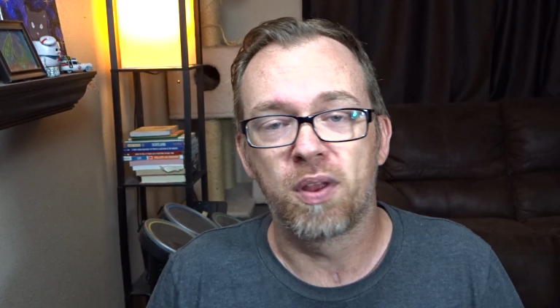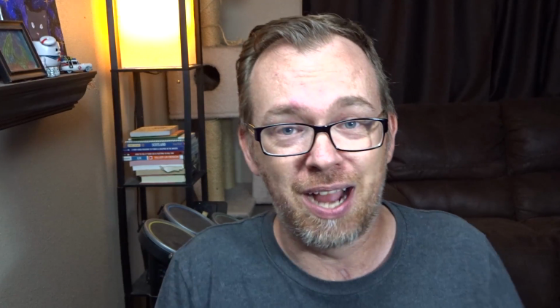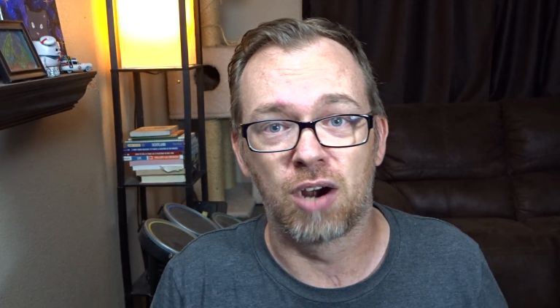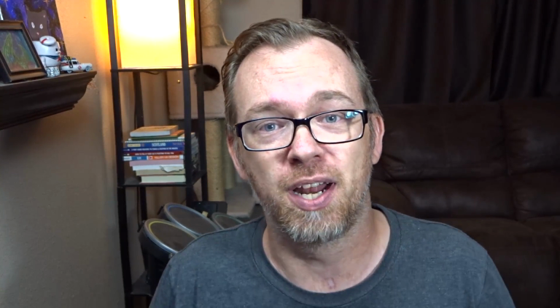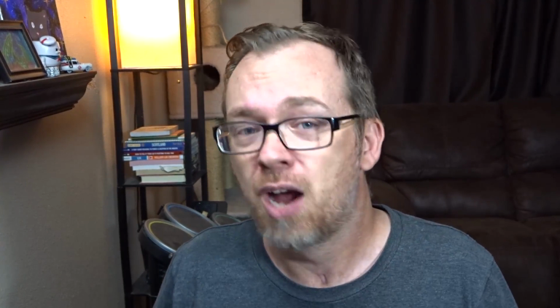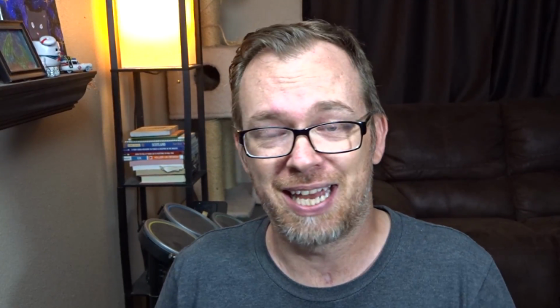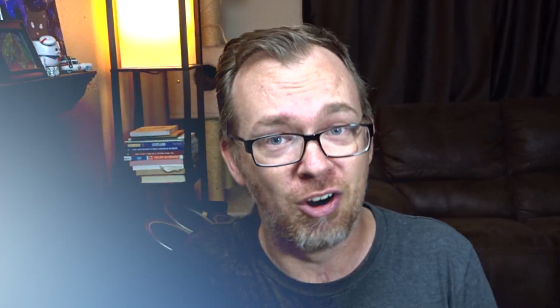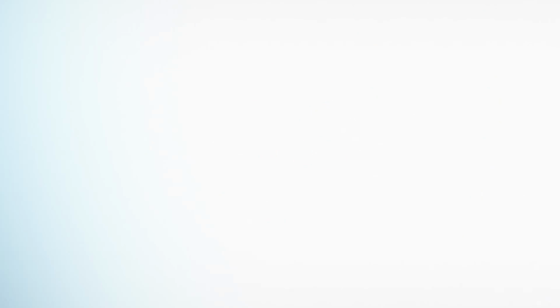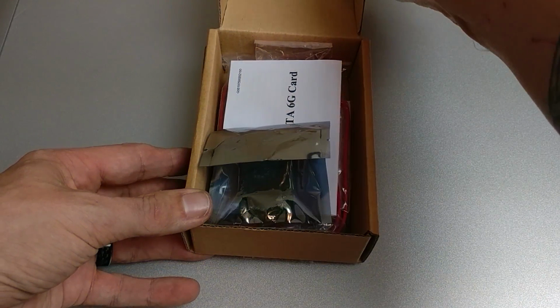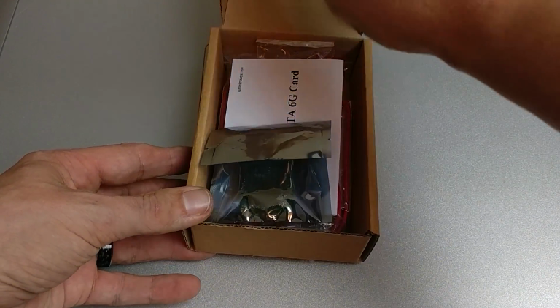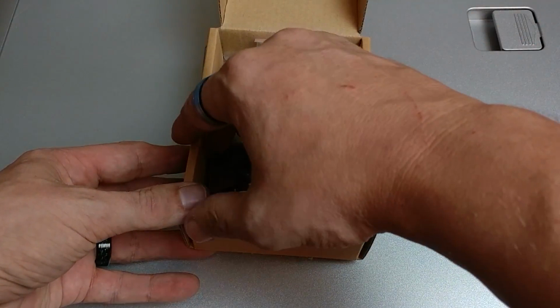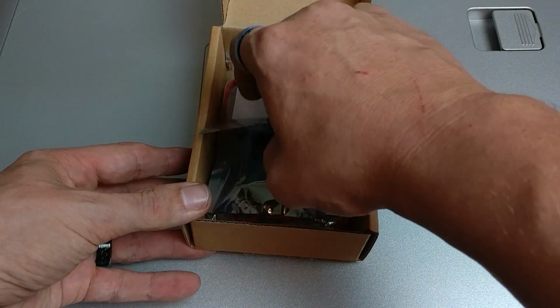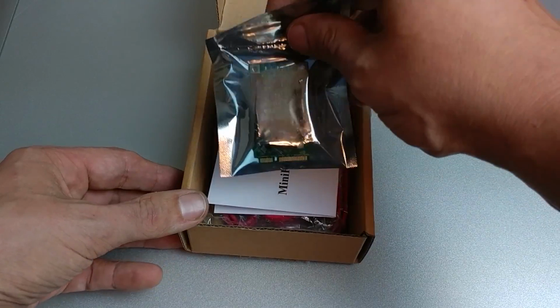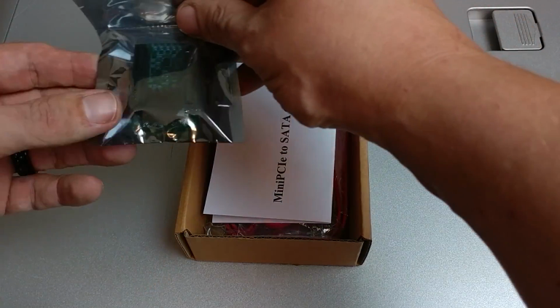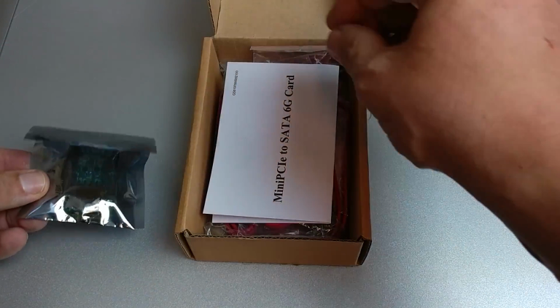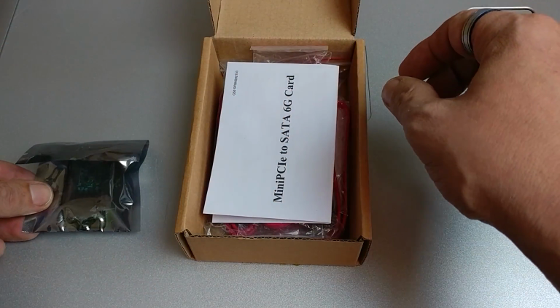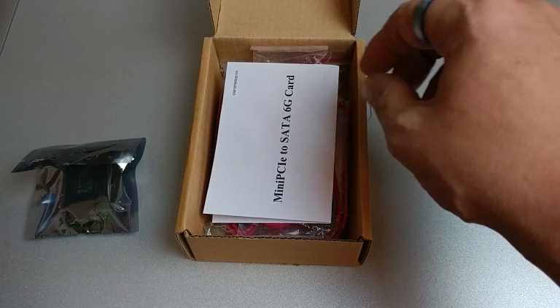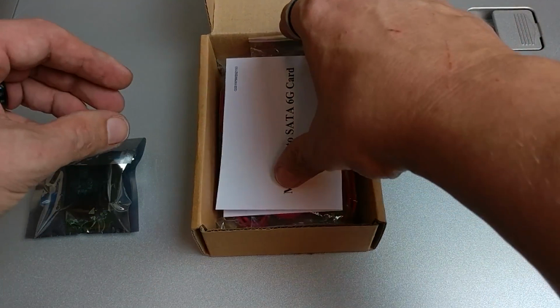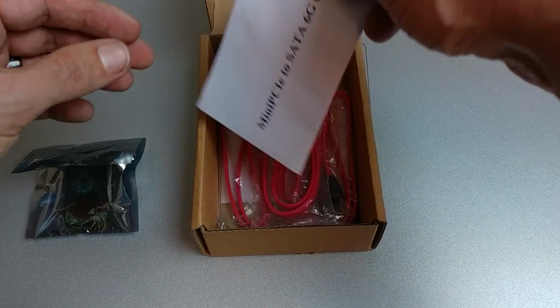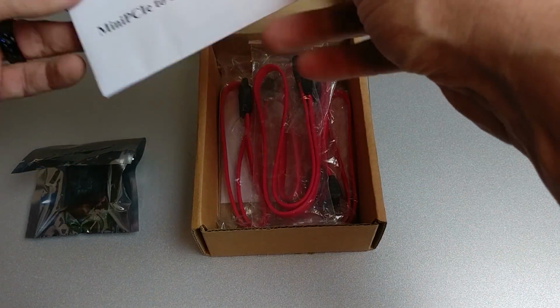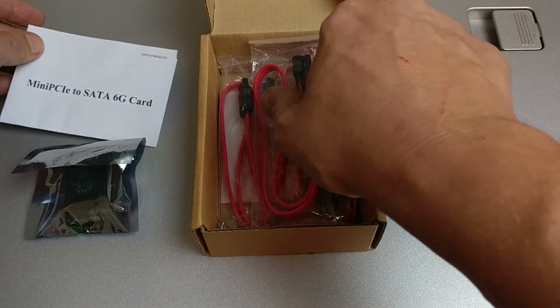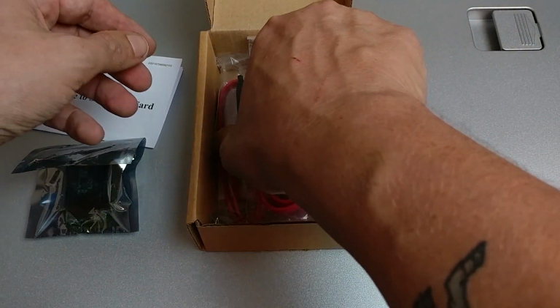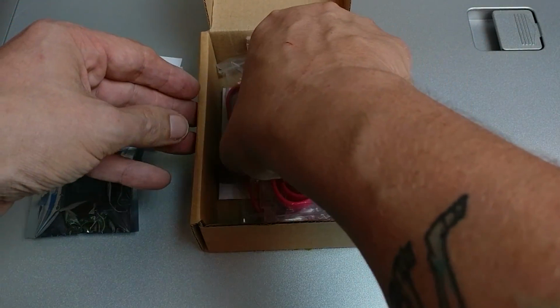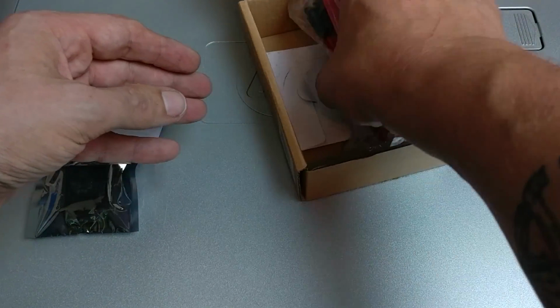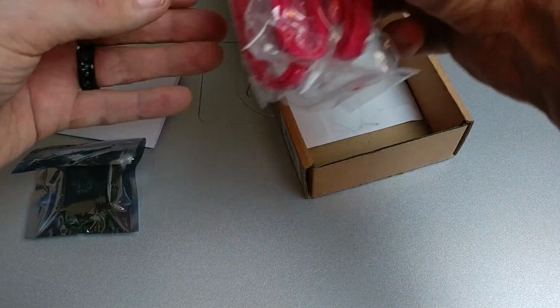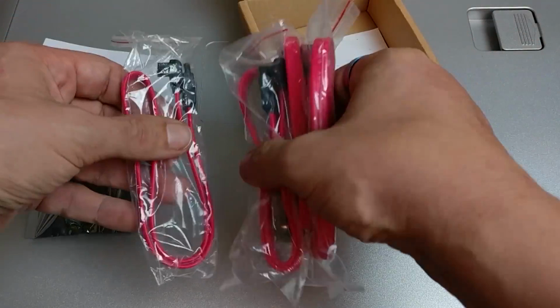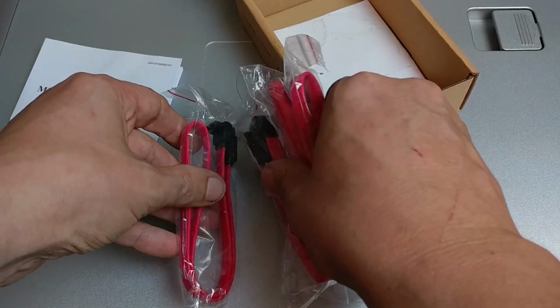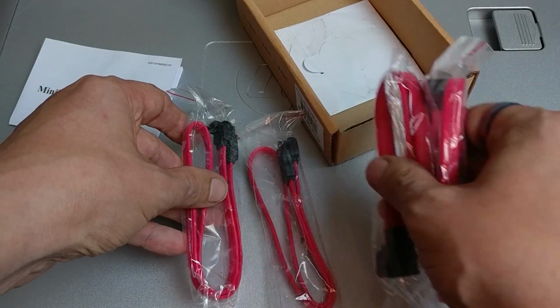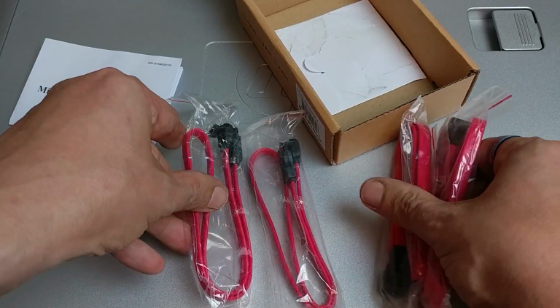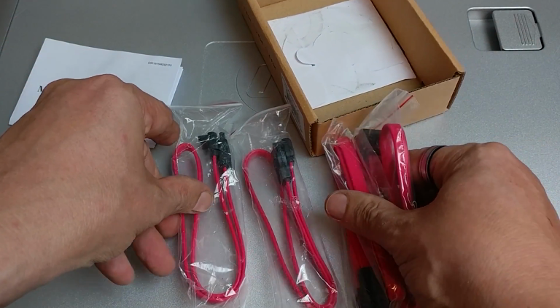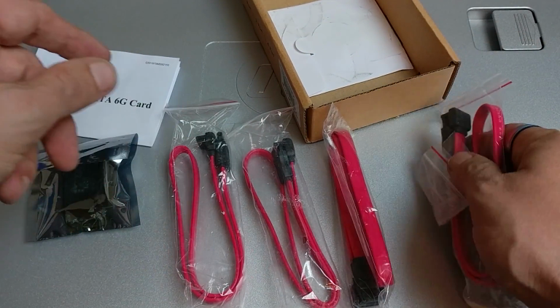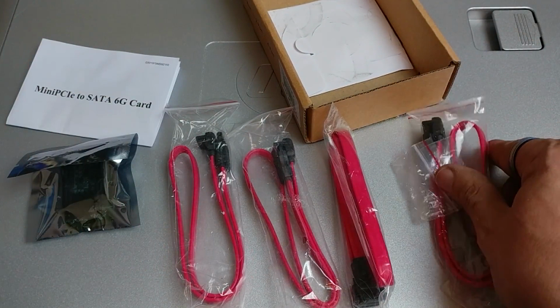When it got here, I opened it up. Obviously it had the card in it, and it had some instructions. Luckily it also came with four SATA cables, which I really appreciated — I'm always losing those. So it was nice to see that four of those came with it.